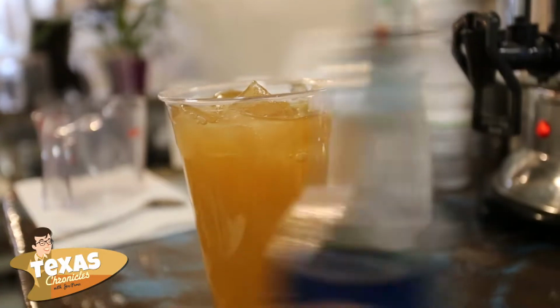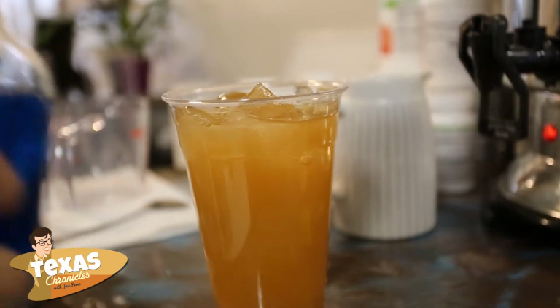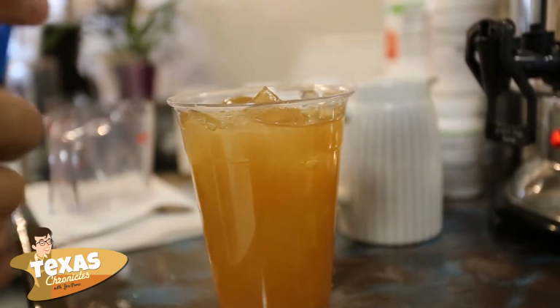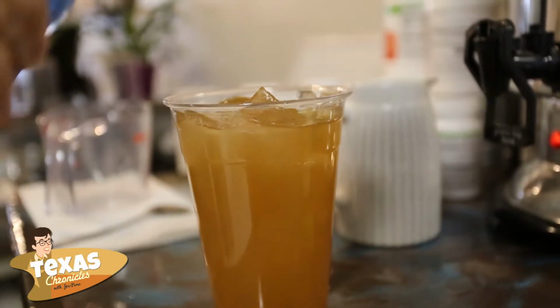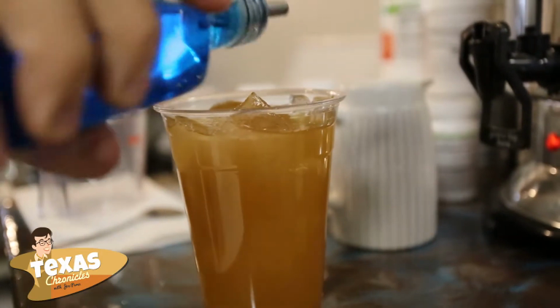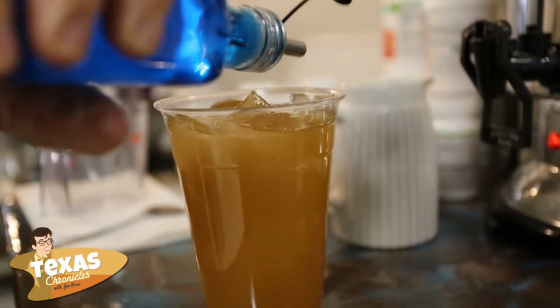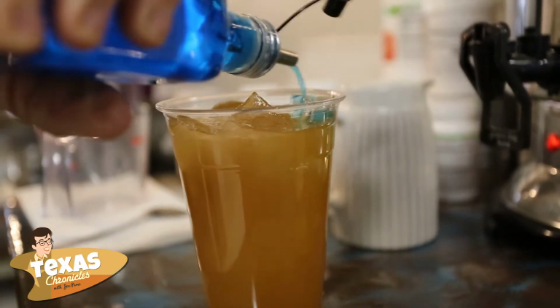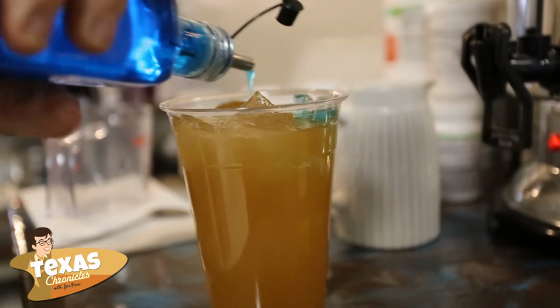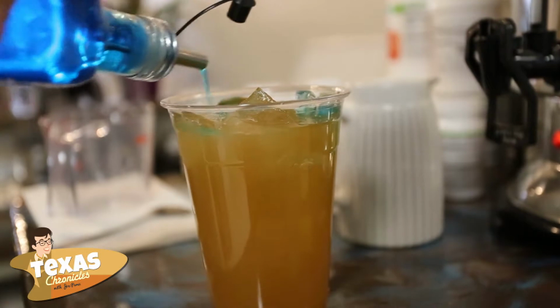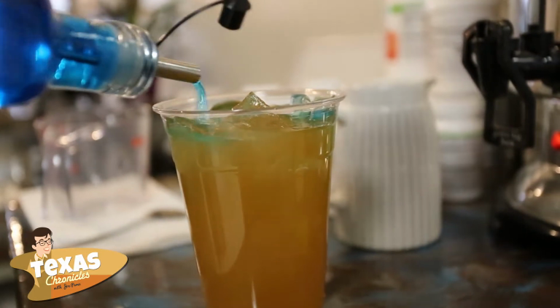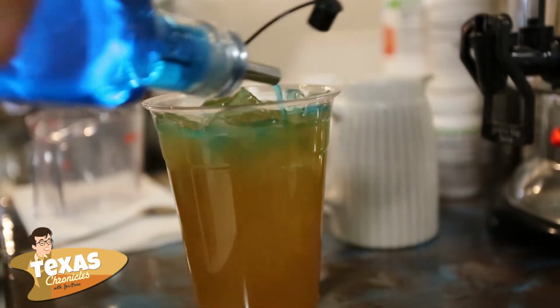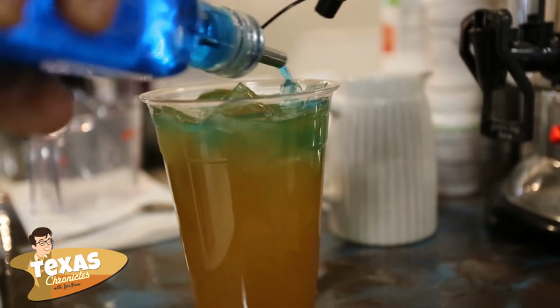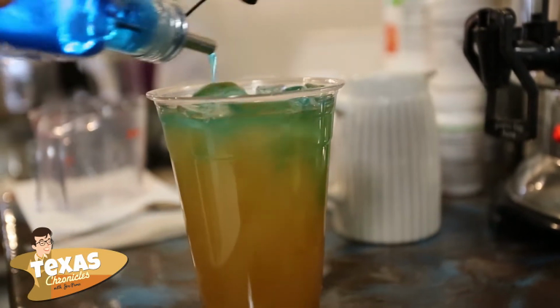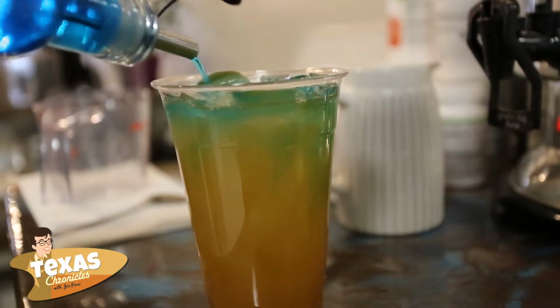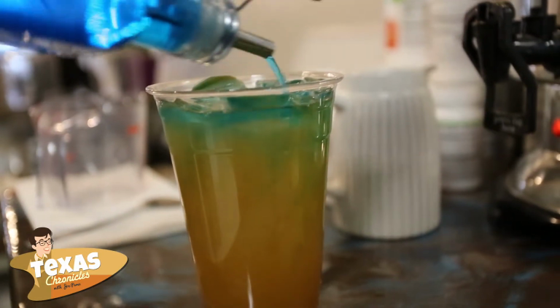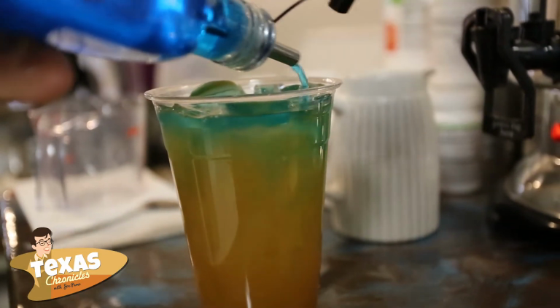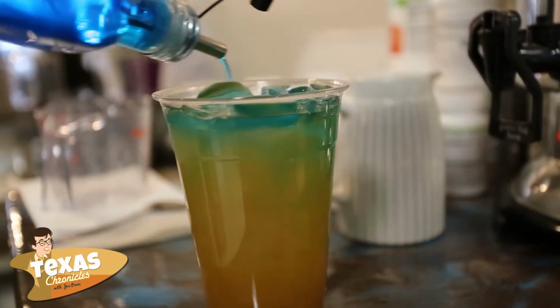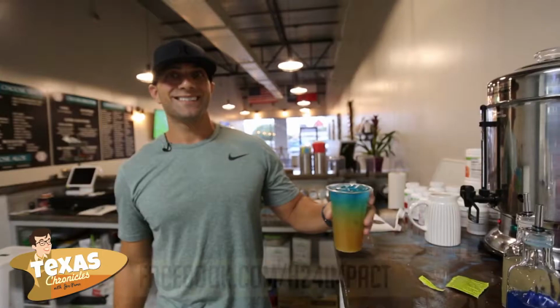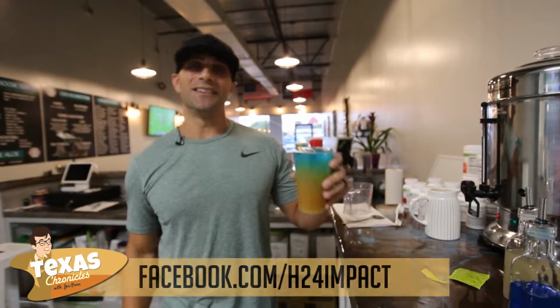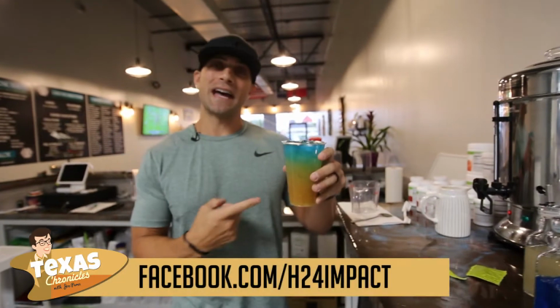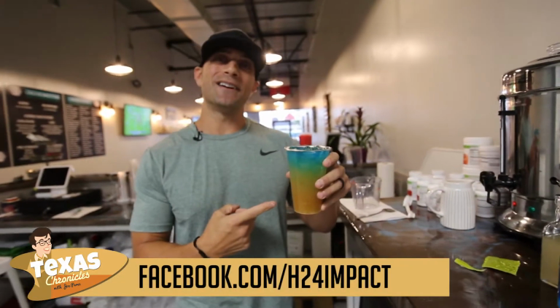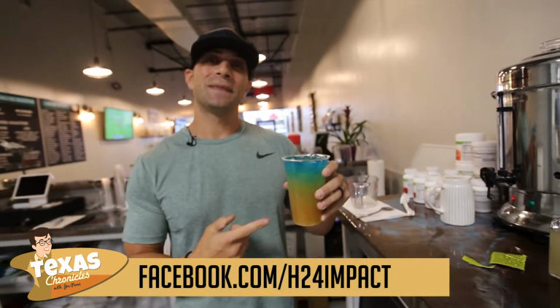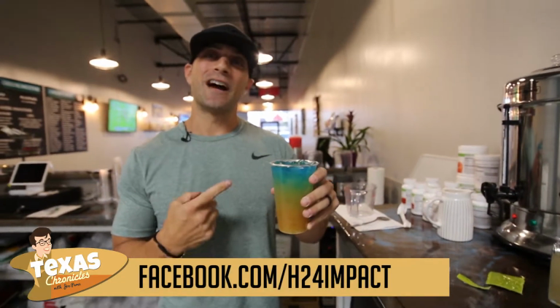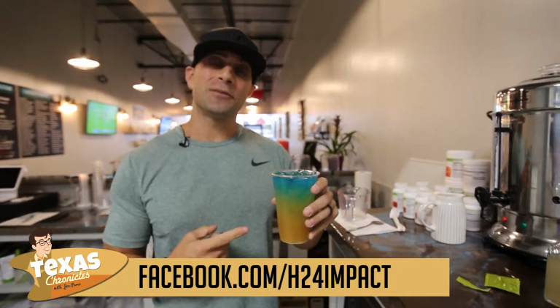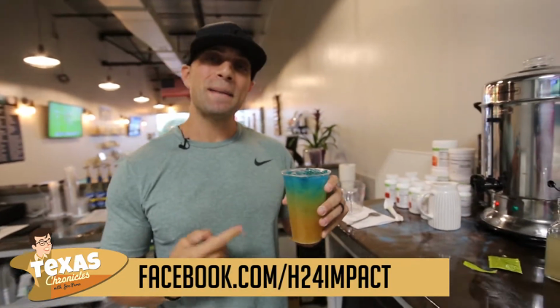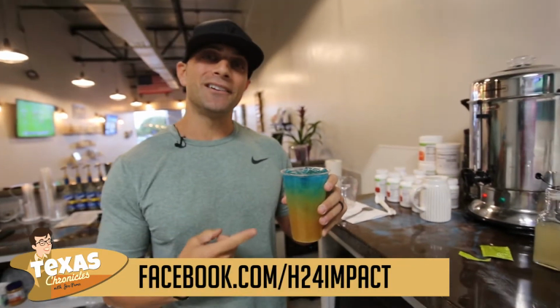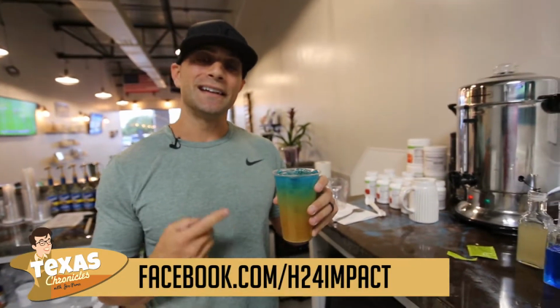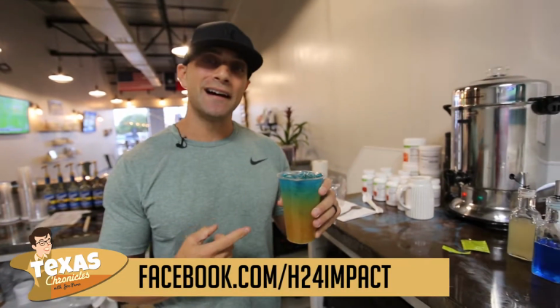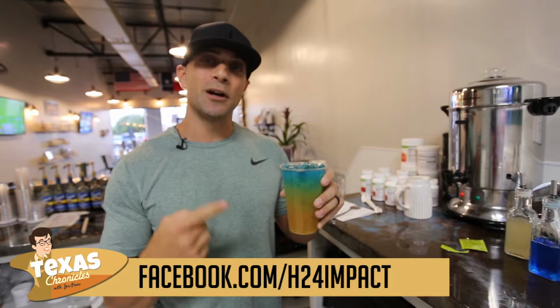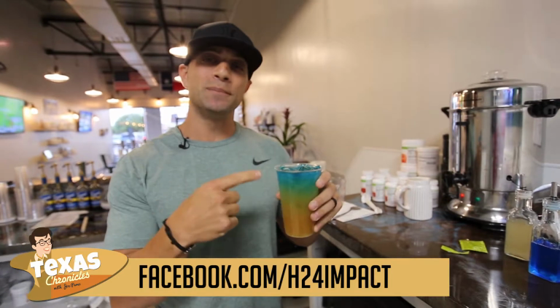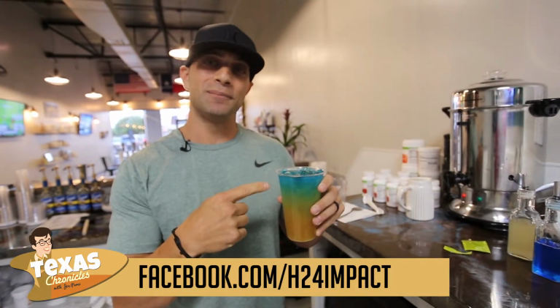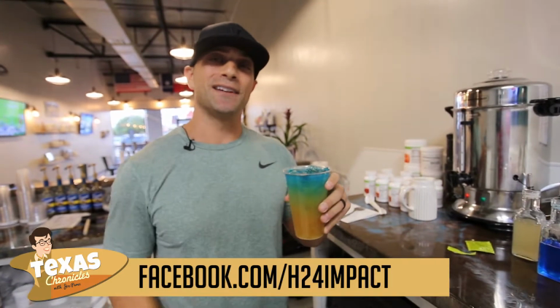Lastly, we add the difference maker — this is our blue blast mix topper that we put on top of the Captain America. So this is your Captain America Lit Tea: raspberry, mandarin, lemon lime, and our blue blast mix on top.